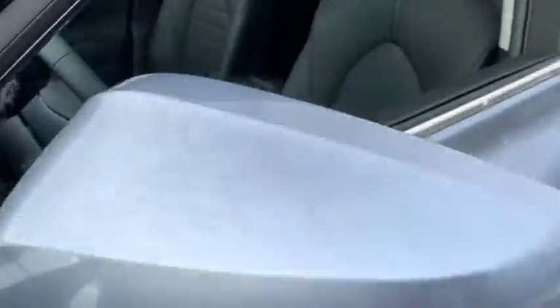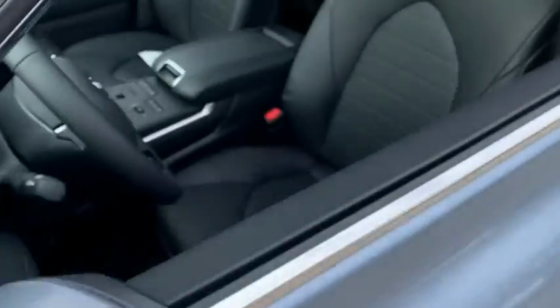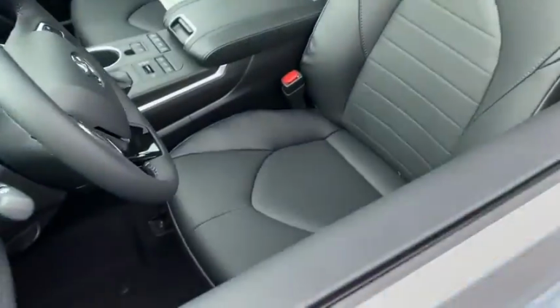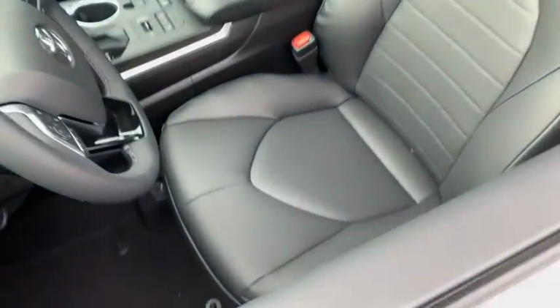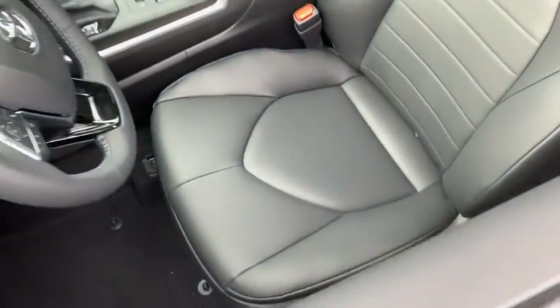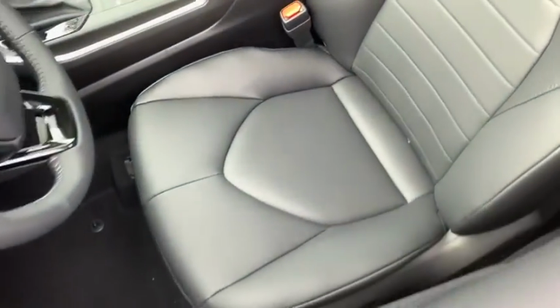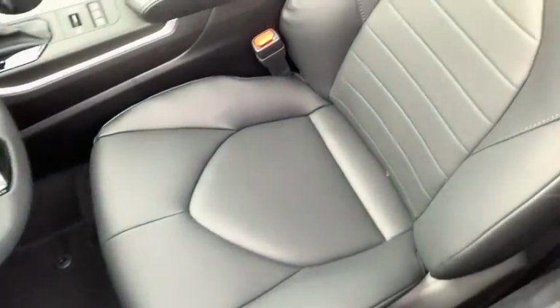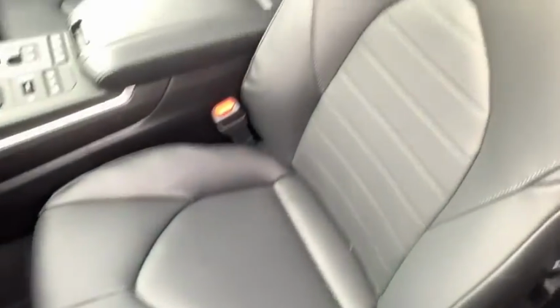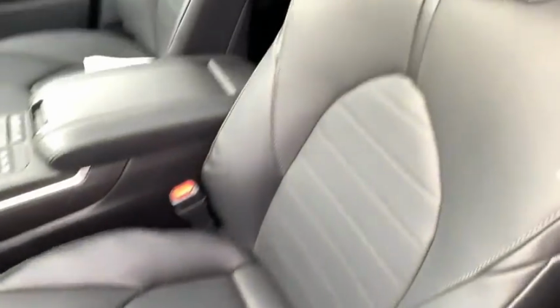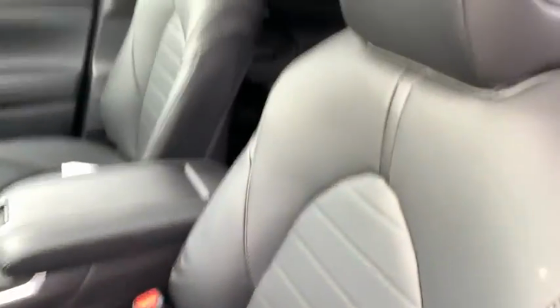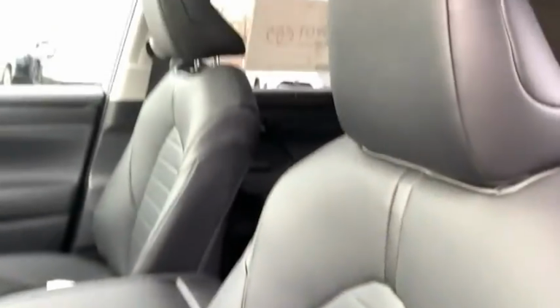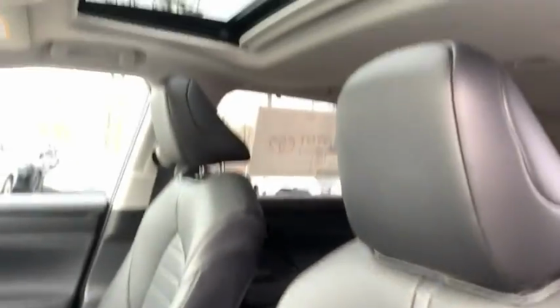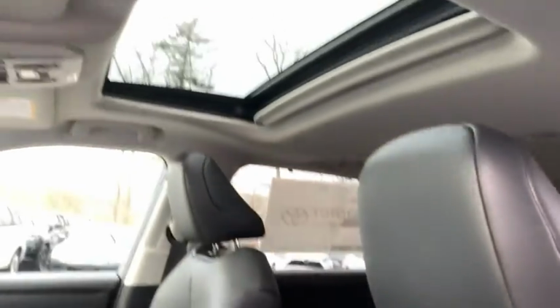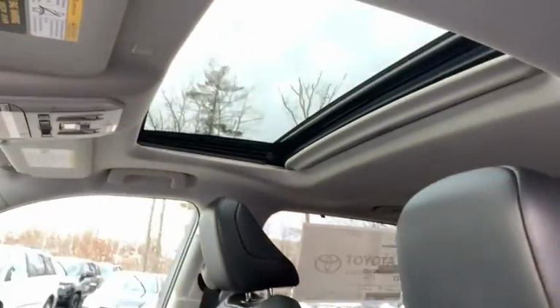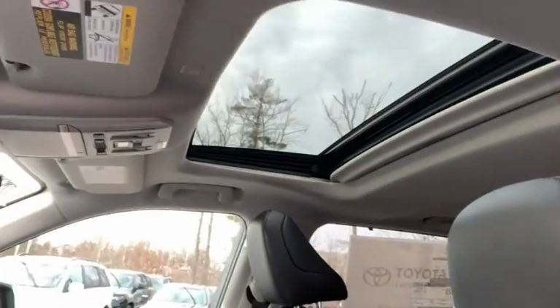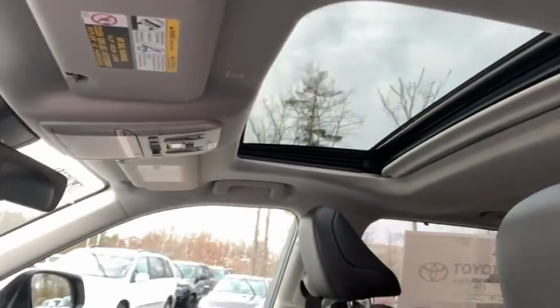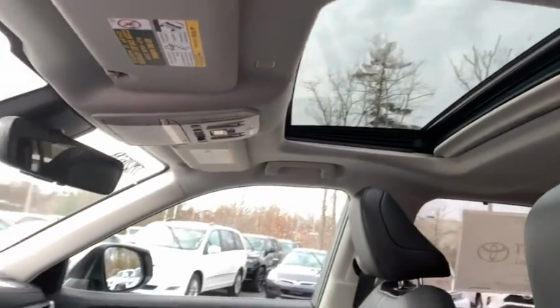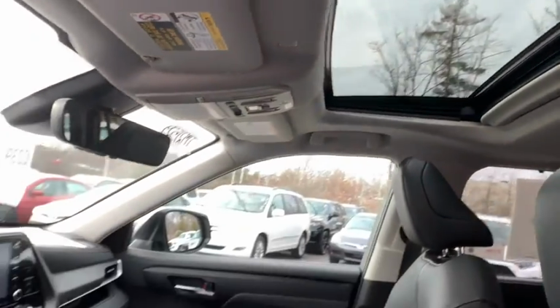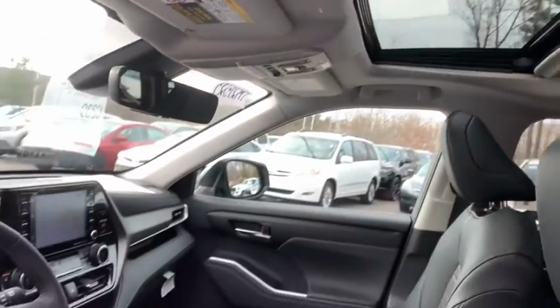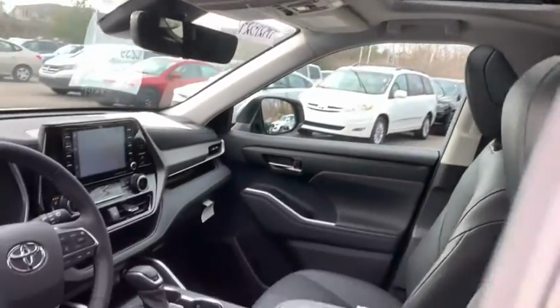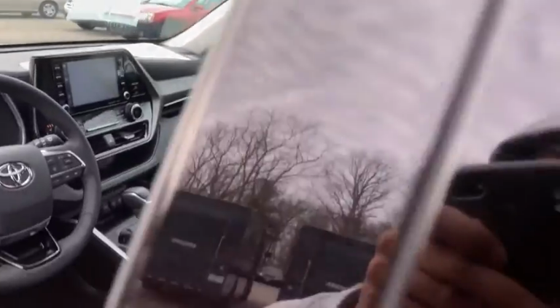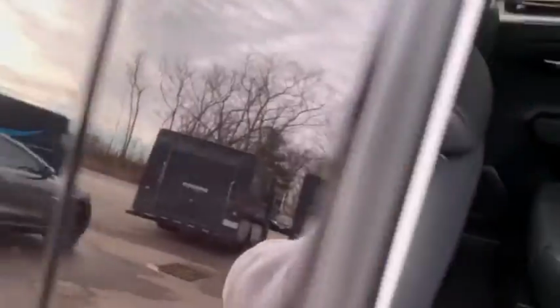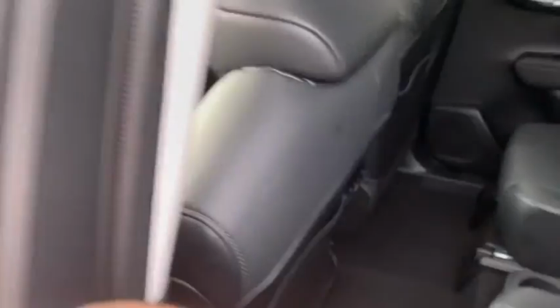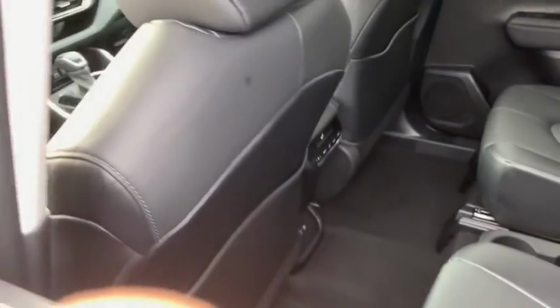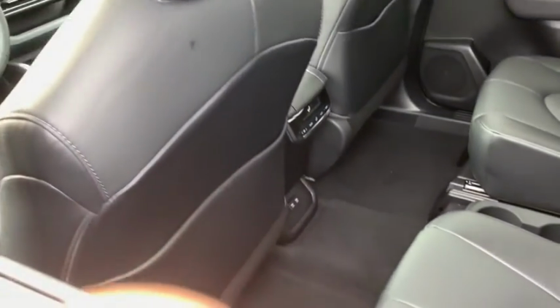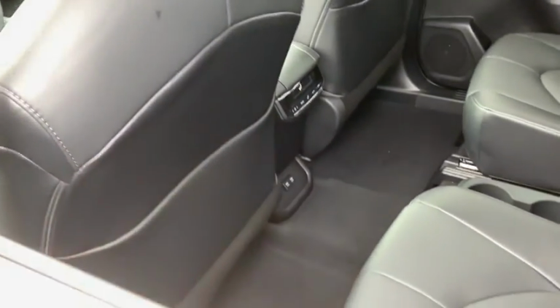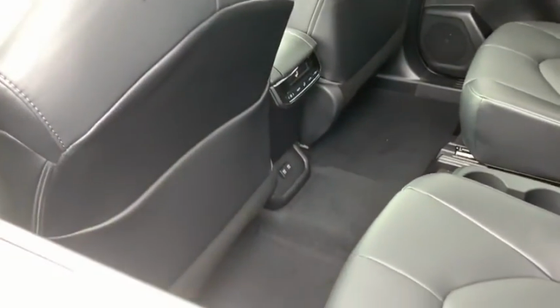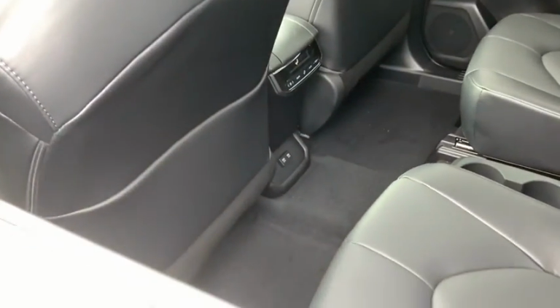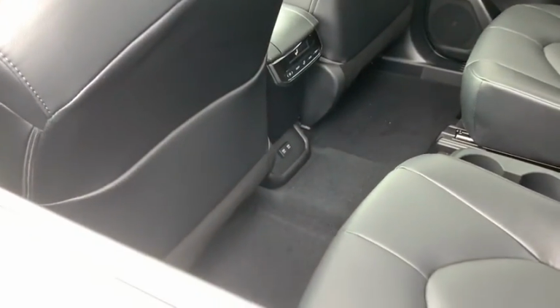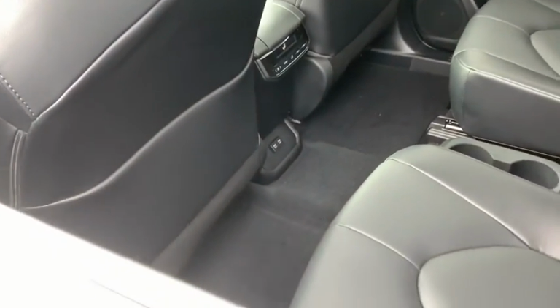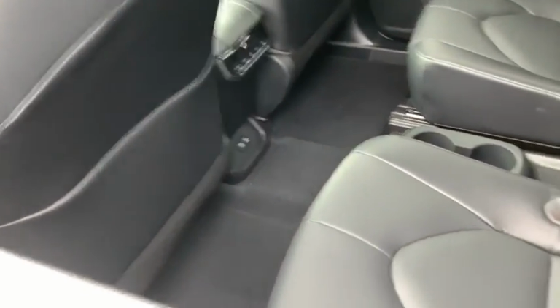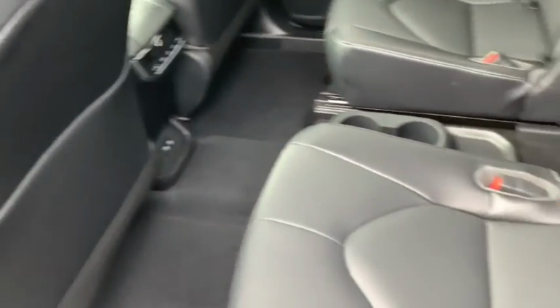Power moonroof, tachometer, brake assist, remote keyless entry, panic alarm, overhead console. Come take a test drive today.